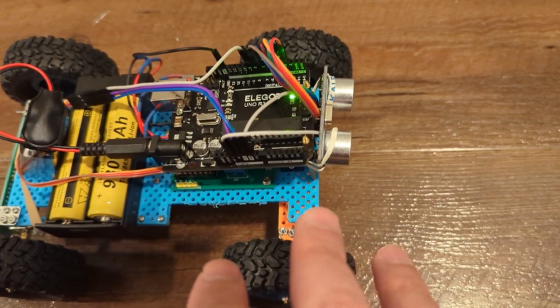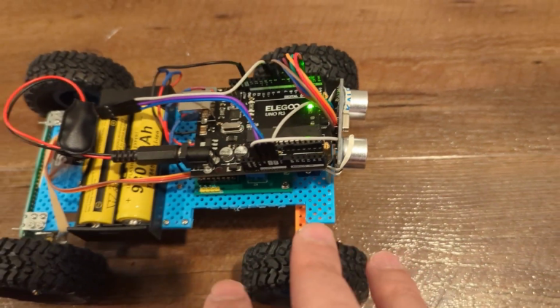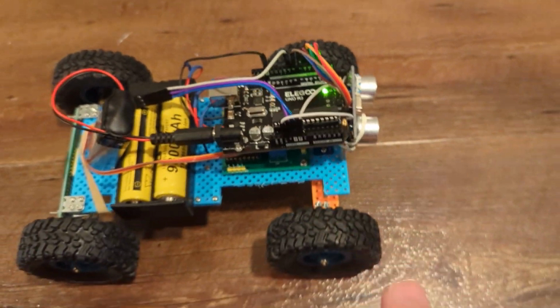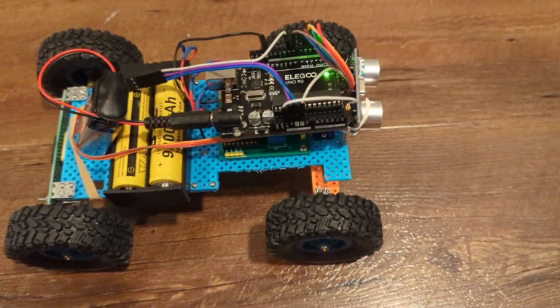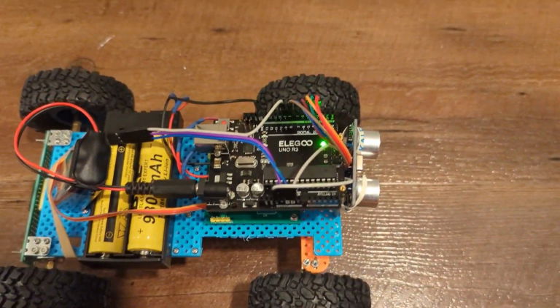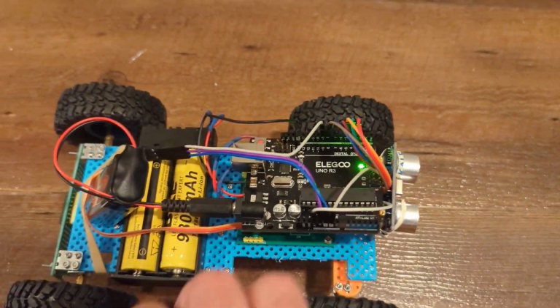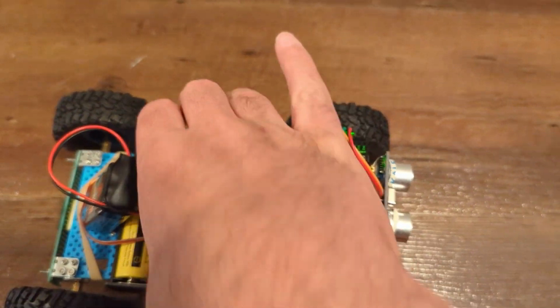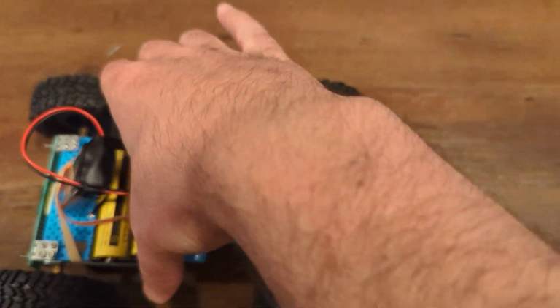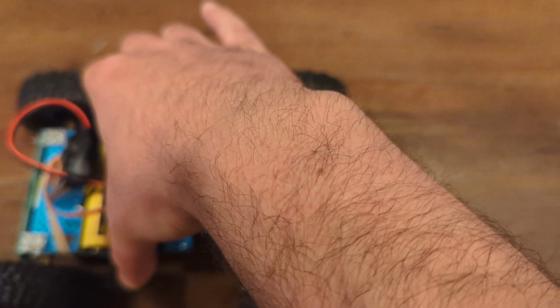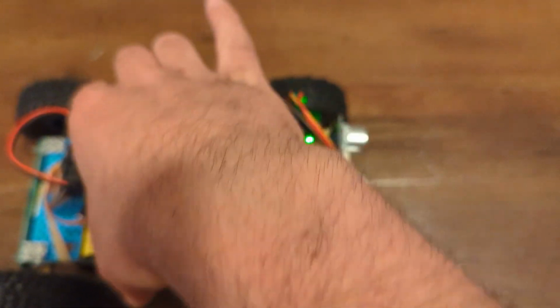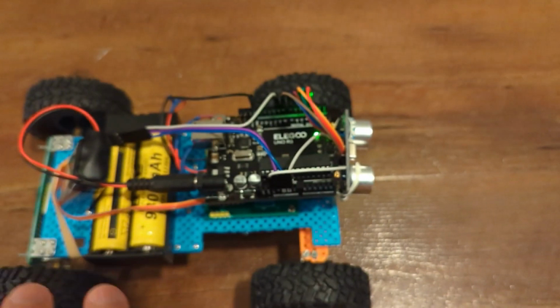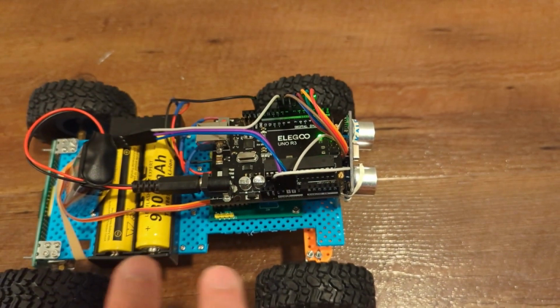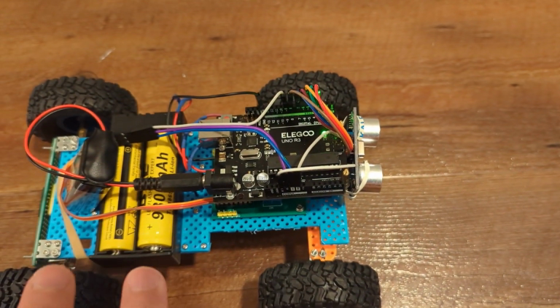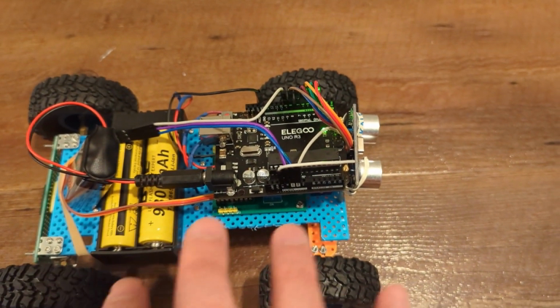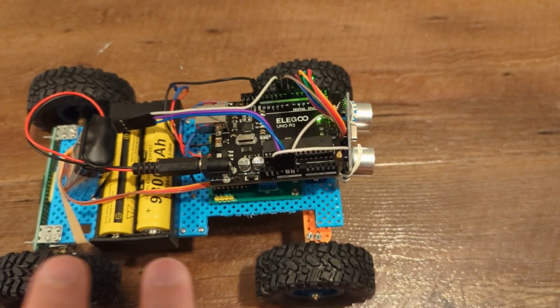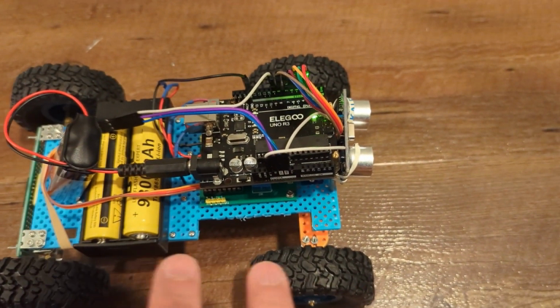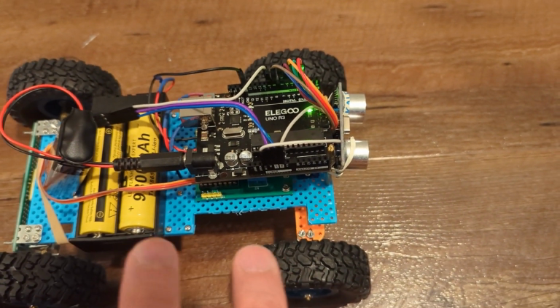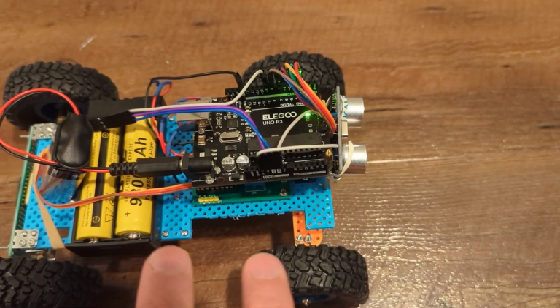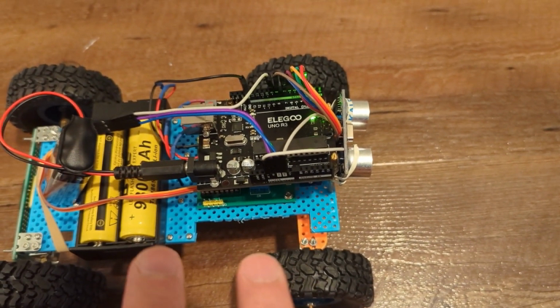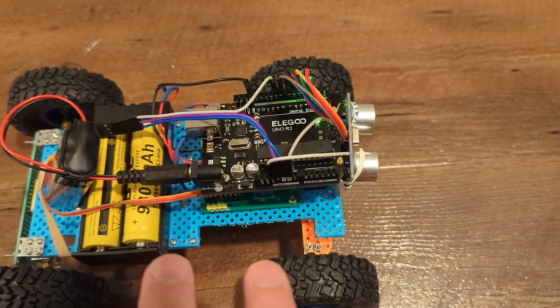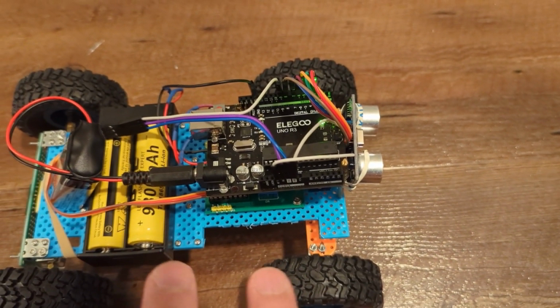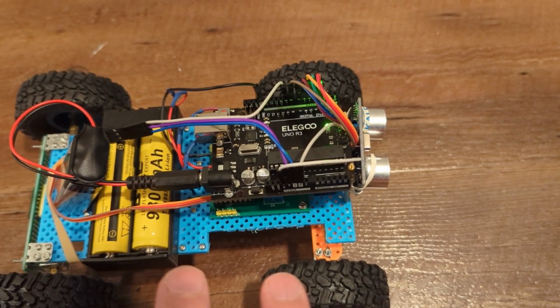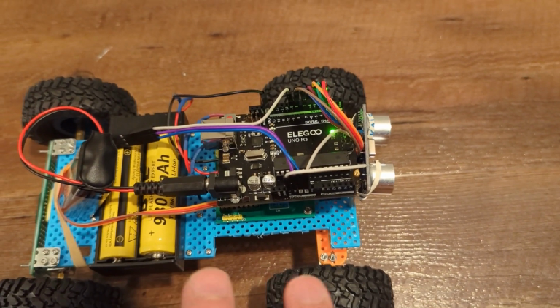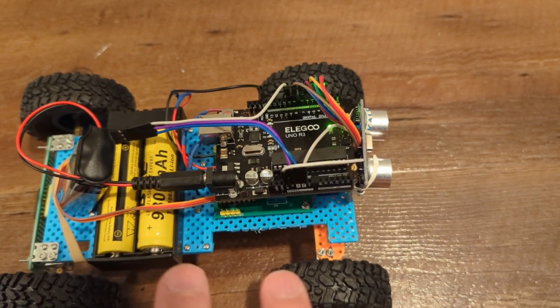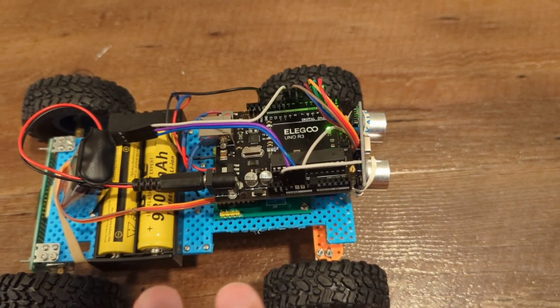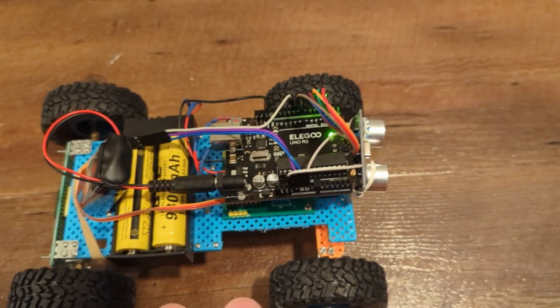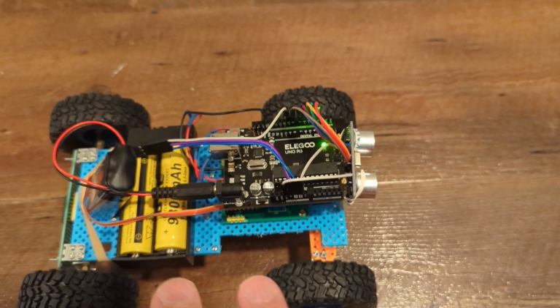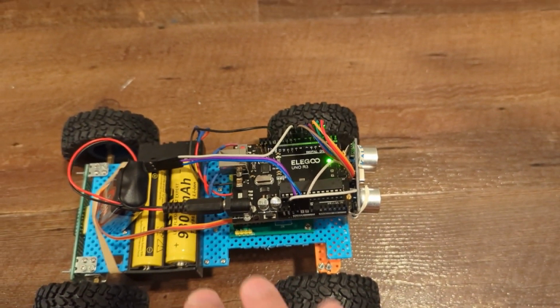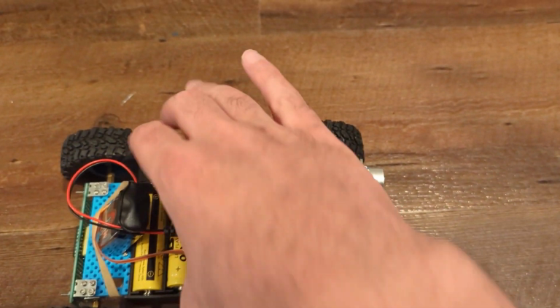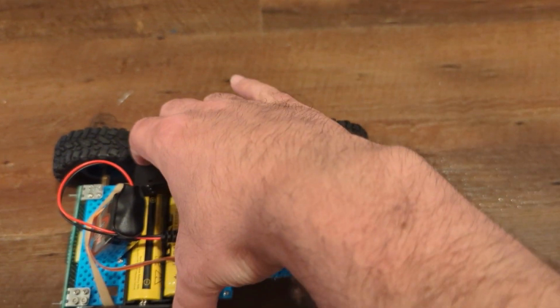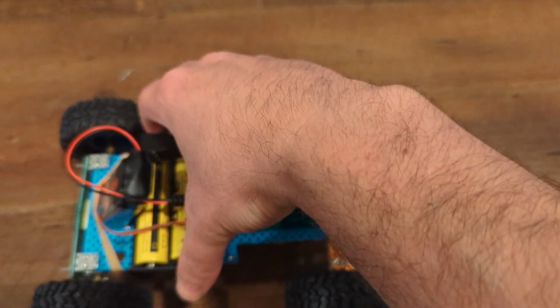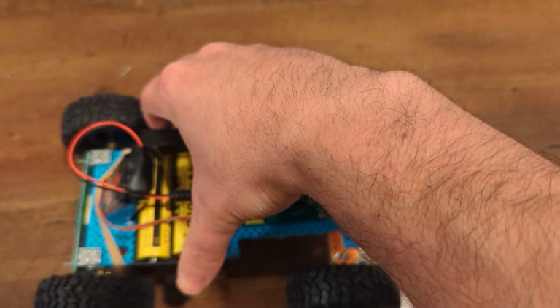Let me show you how this works so far. I'm going to turn it on and you can see it's going to go straight until it runs into the wall, and that's when it's going to change direction.